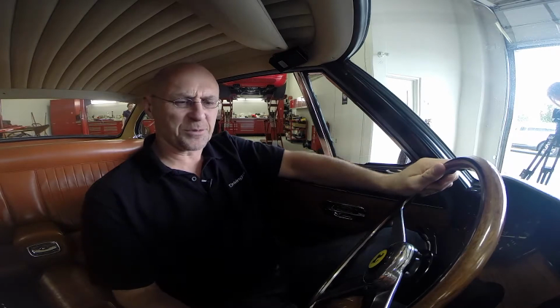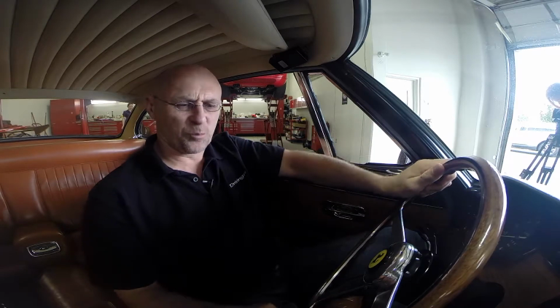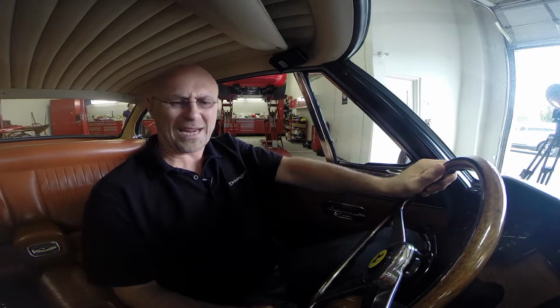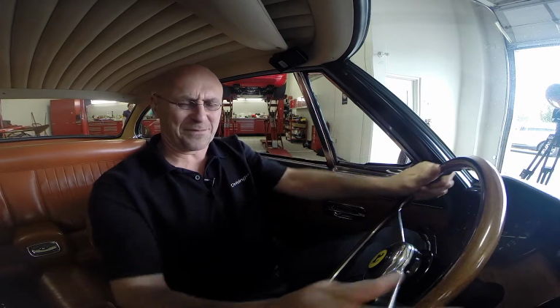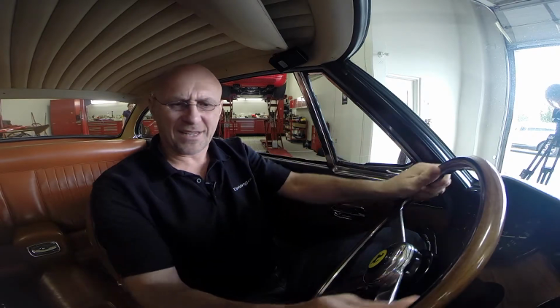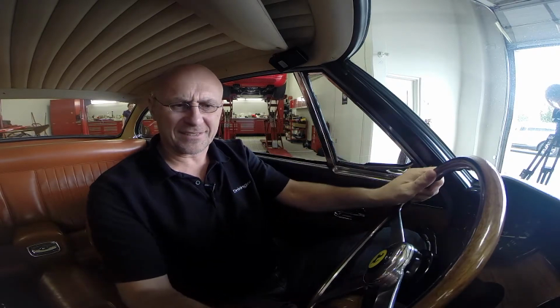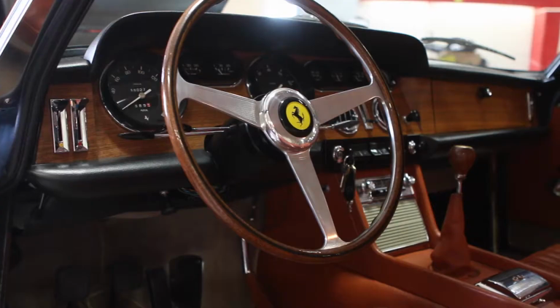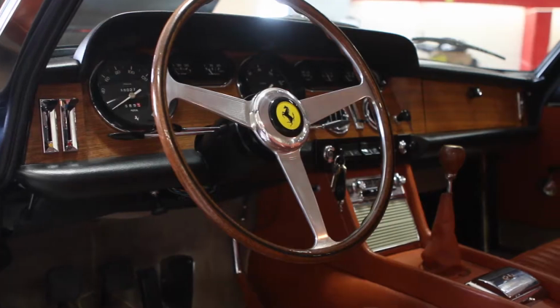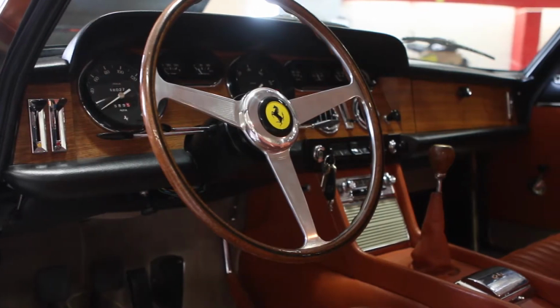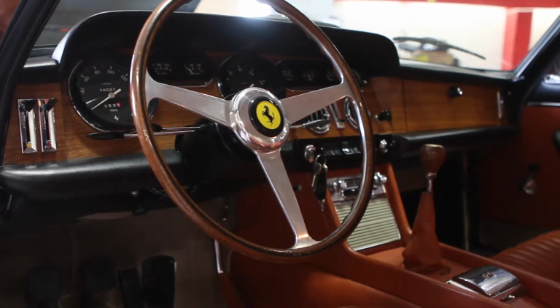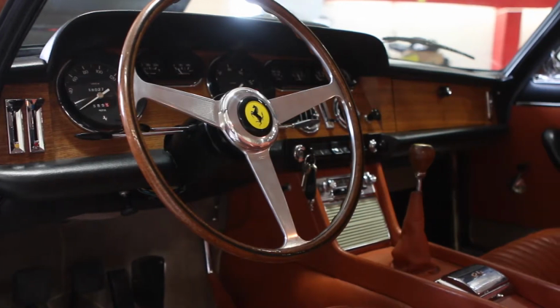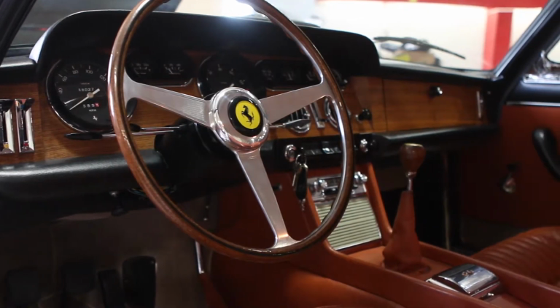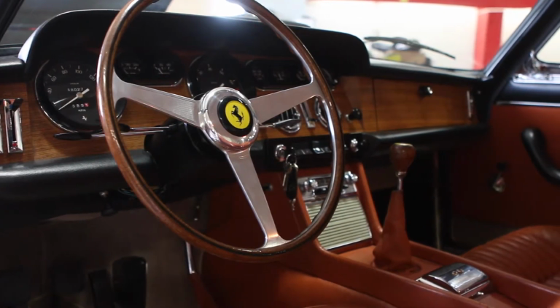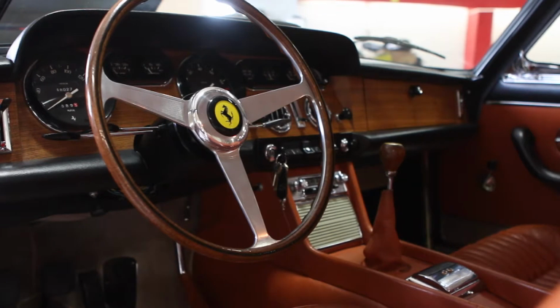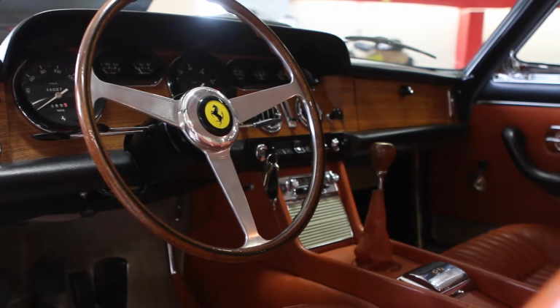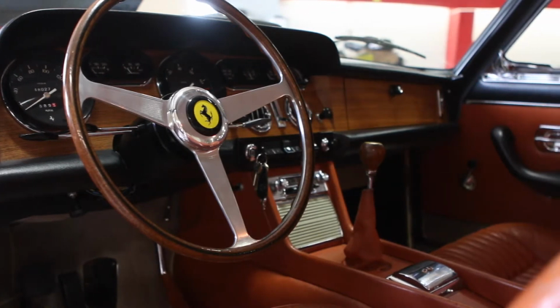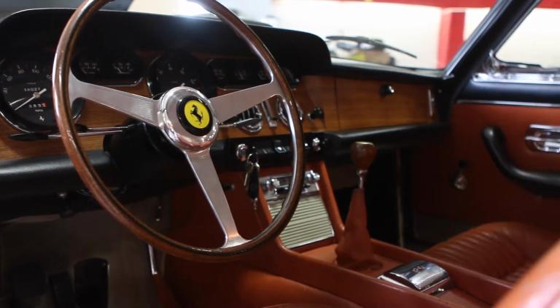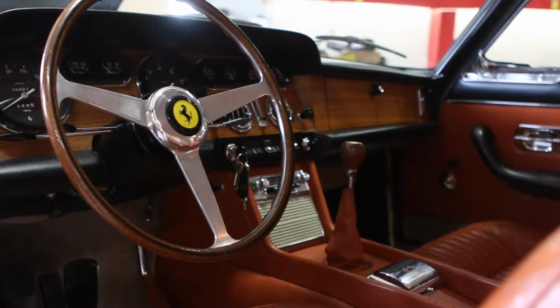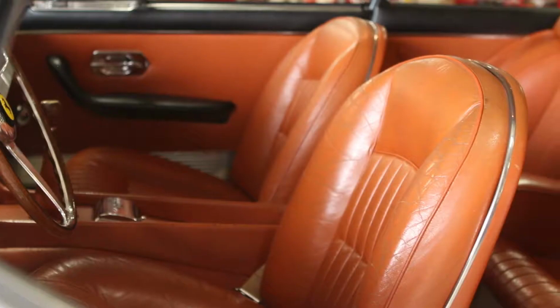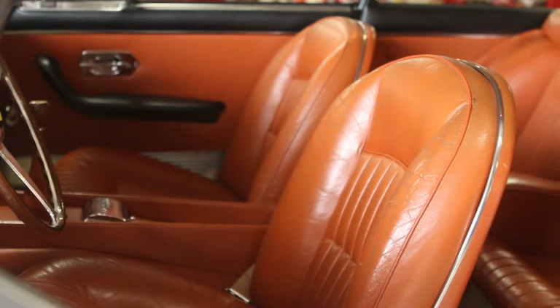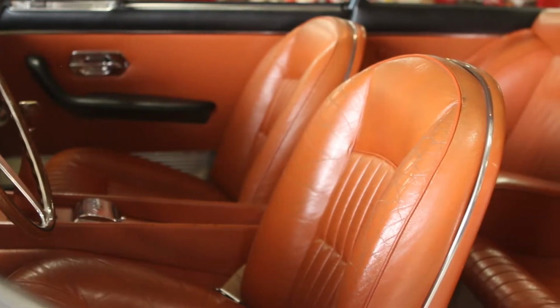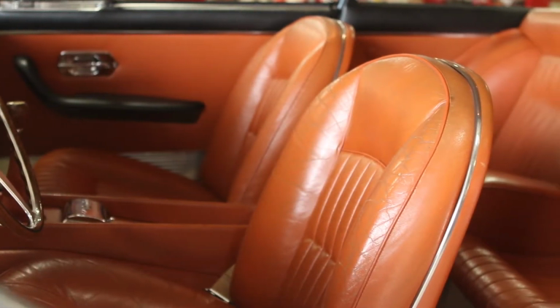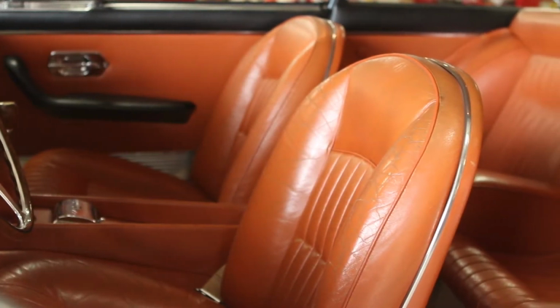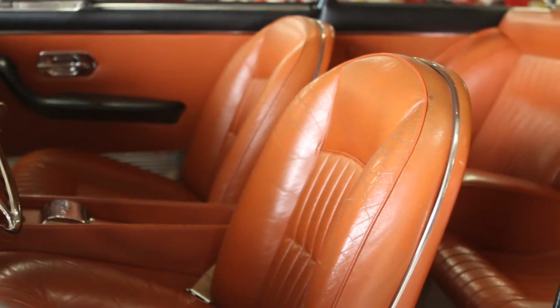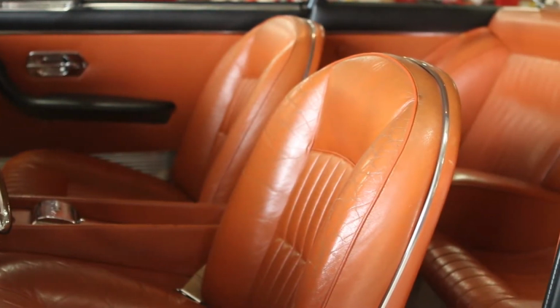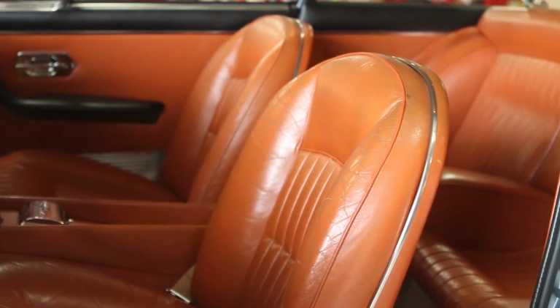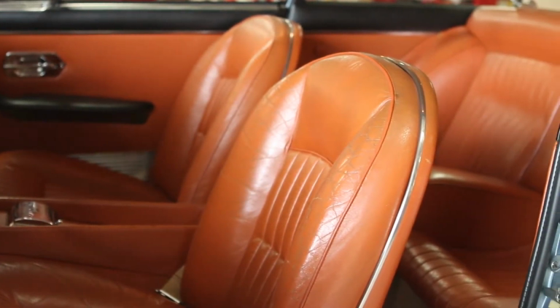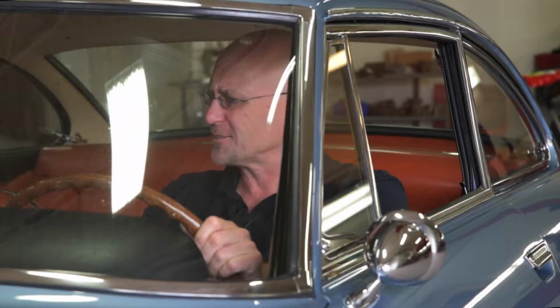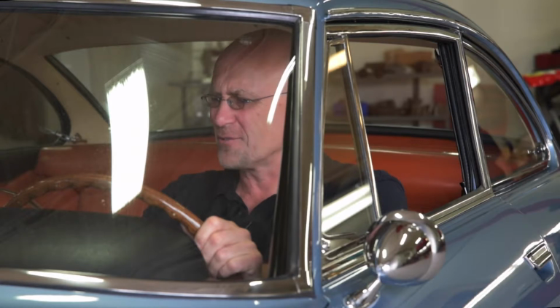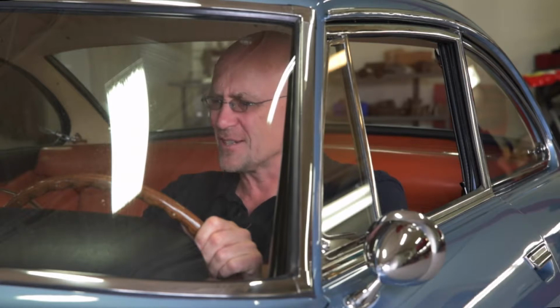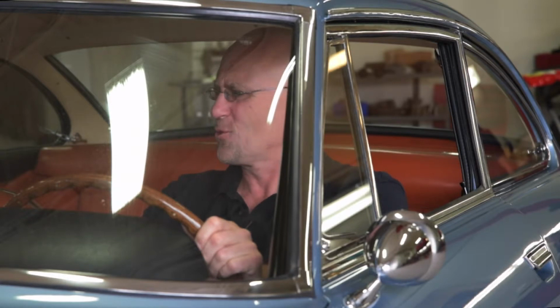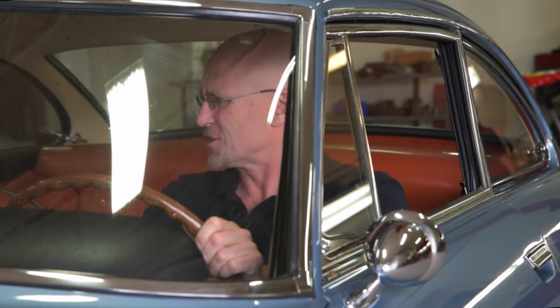Things were way different in 1965. Look how skinny this wheel is — where would the airbag go? And look at these seats. These were sports seats back in the day. It's just freaking gorgeous.